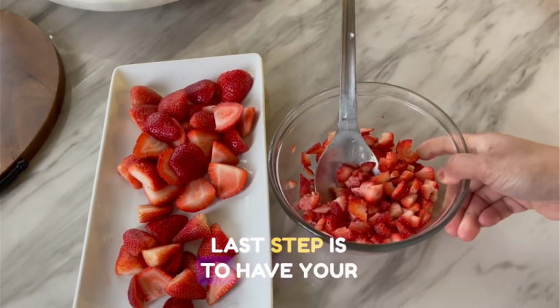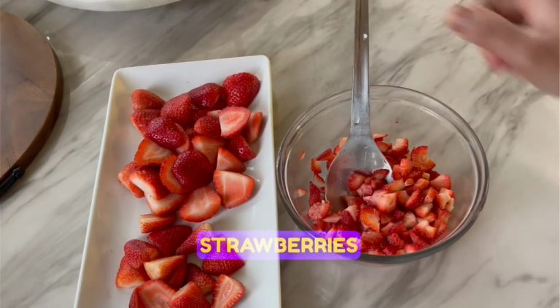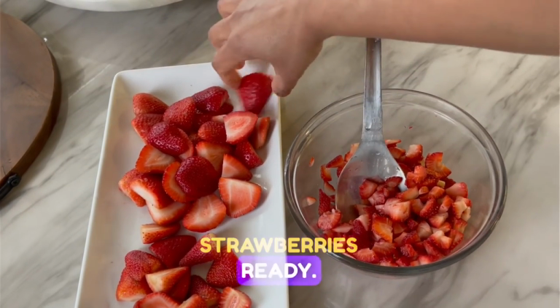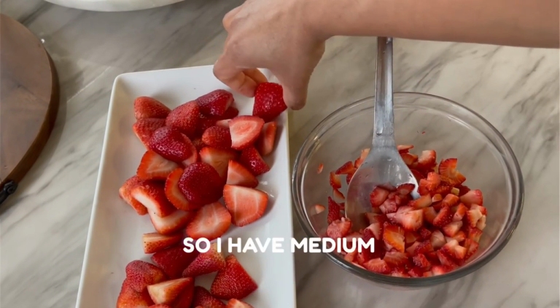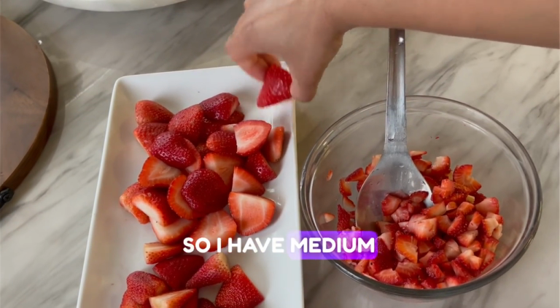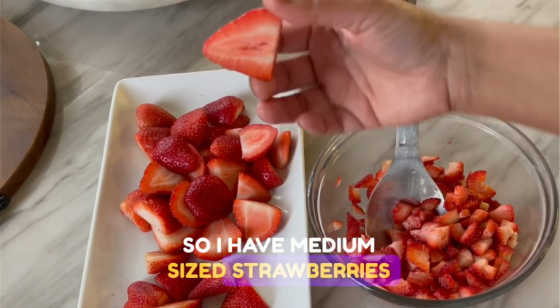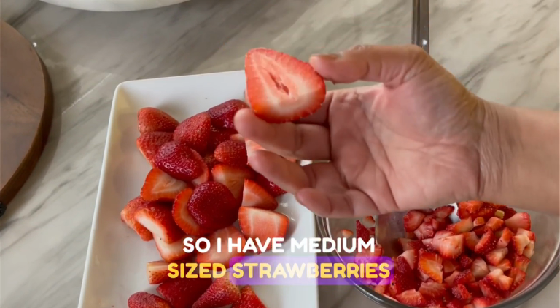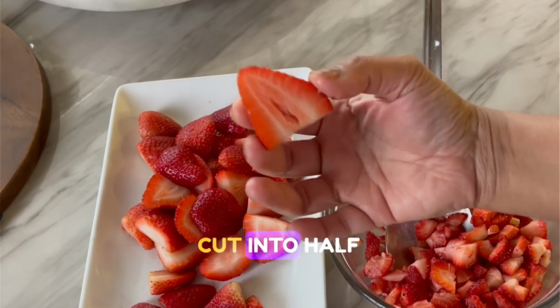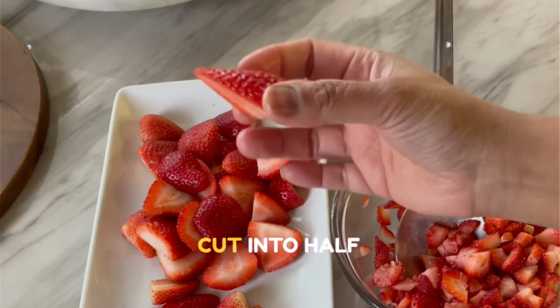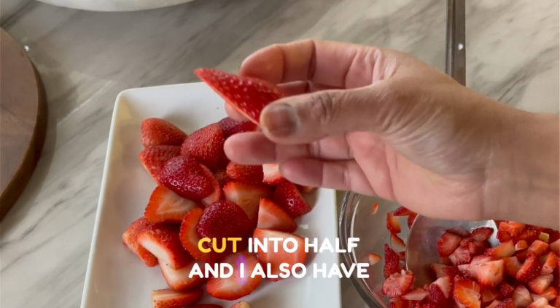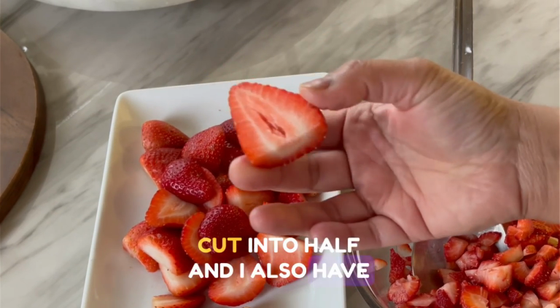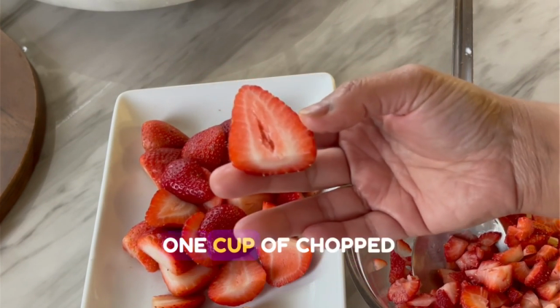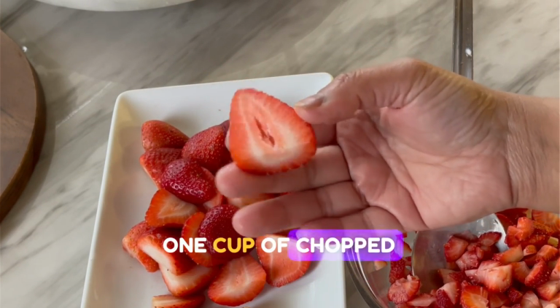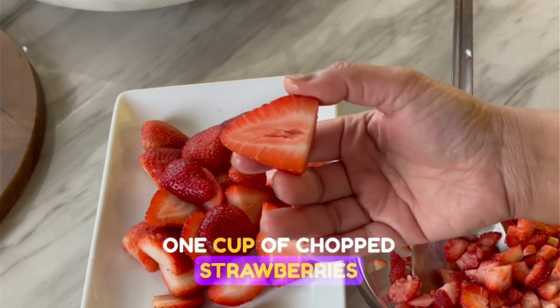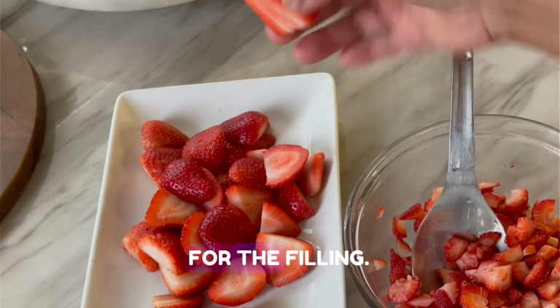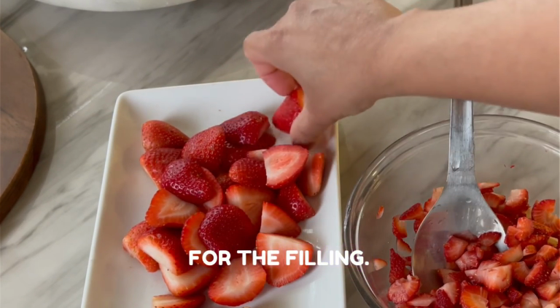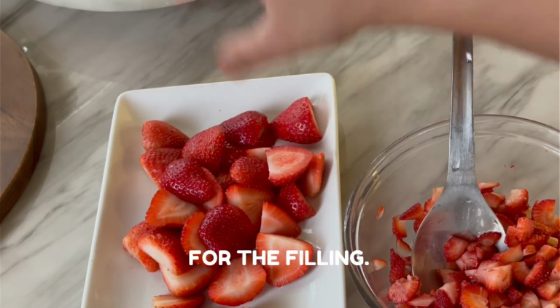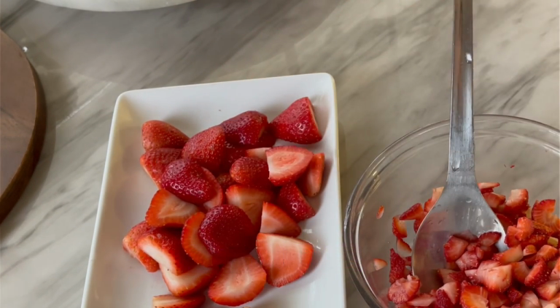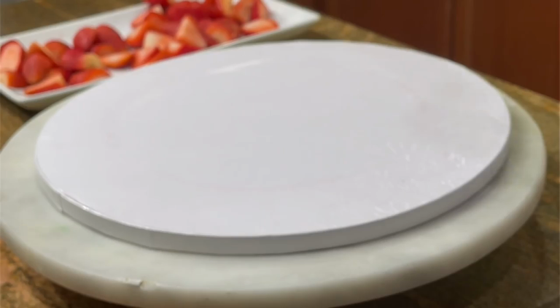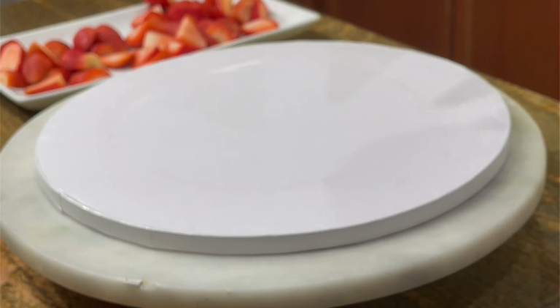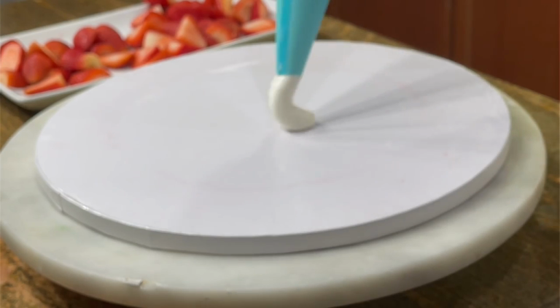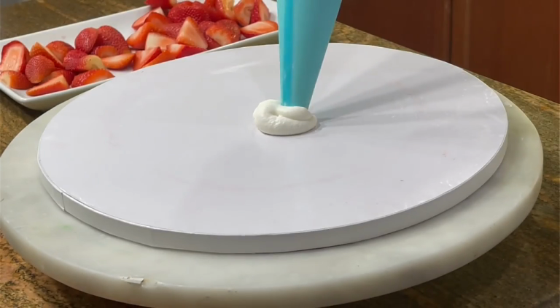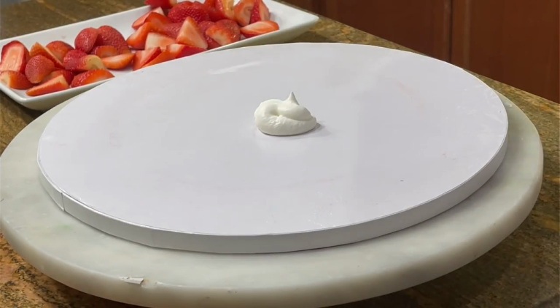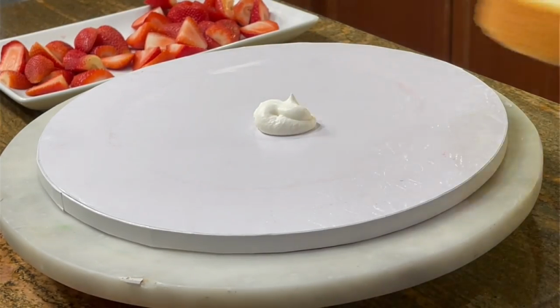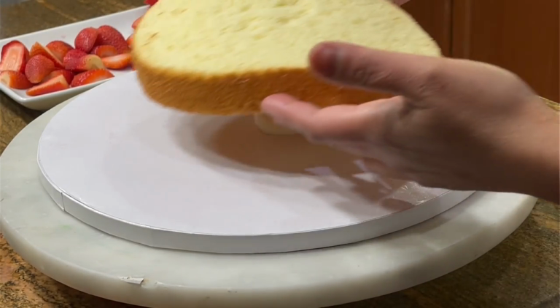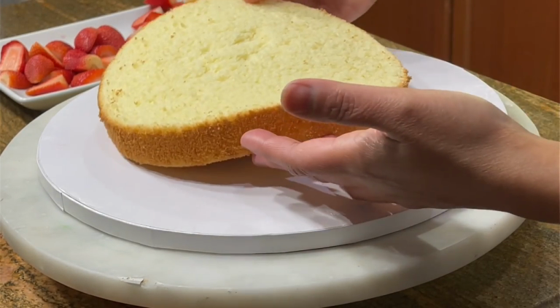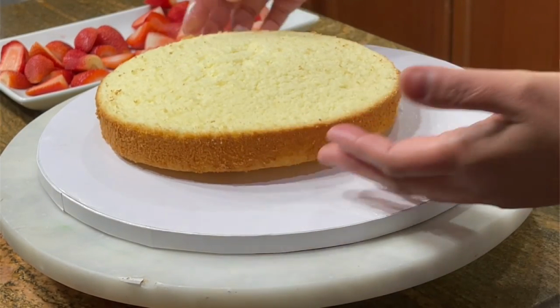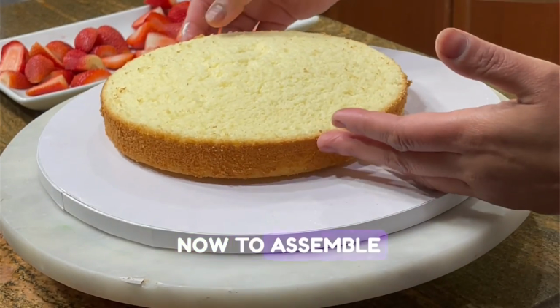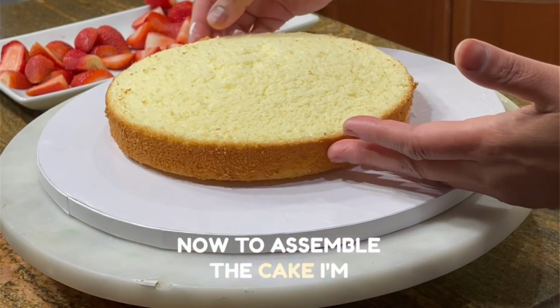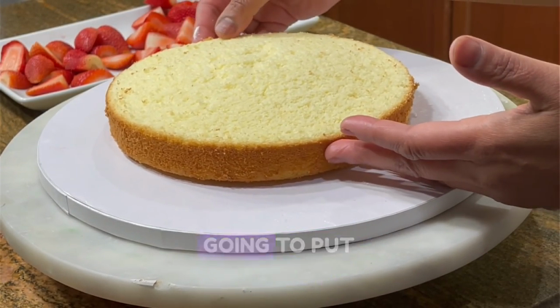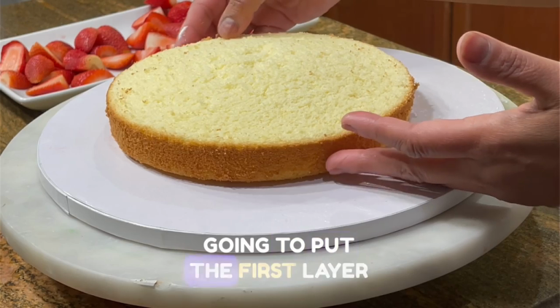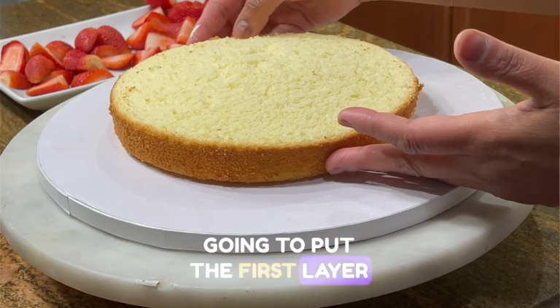Before we assemble, the last step is to have your strawberries ready. I have medium-sized strawberries cut in half, and I also have one cup of chopped strawberries for the filling.